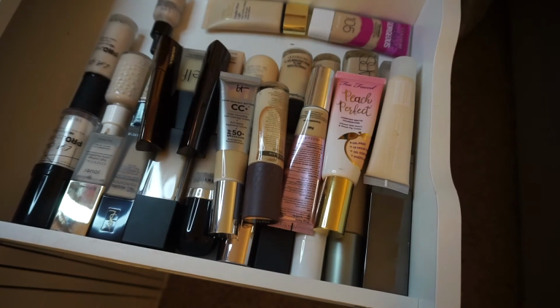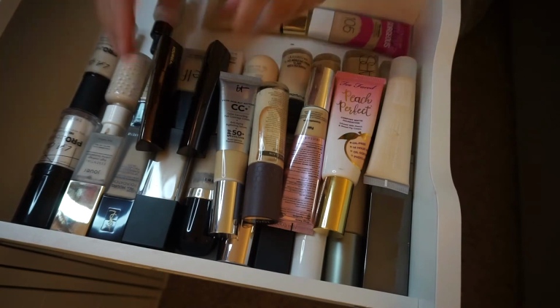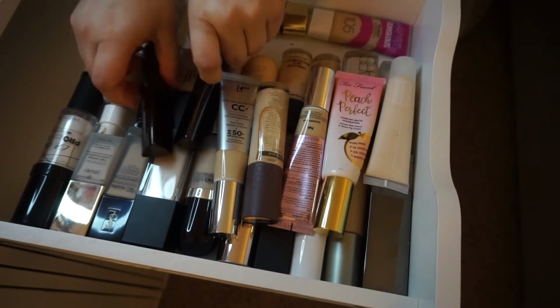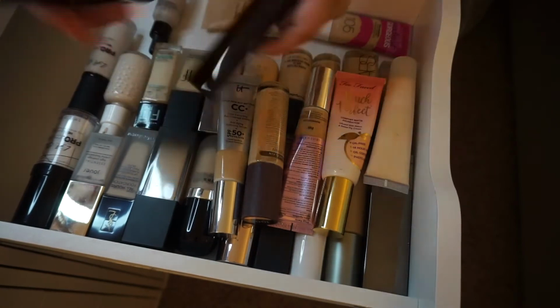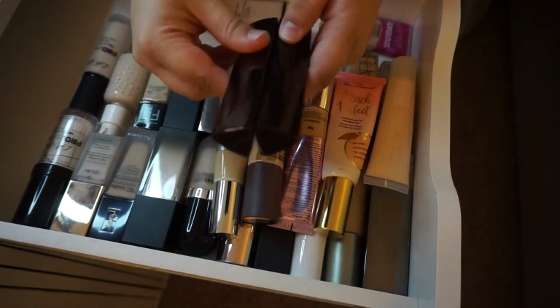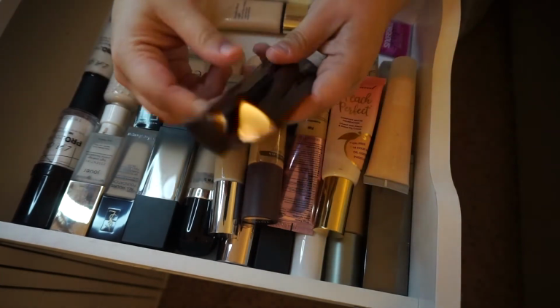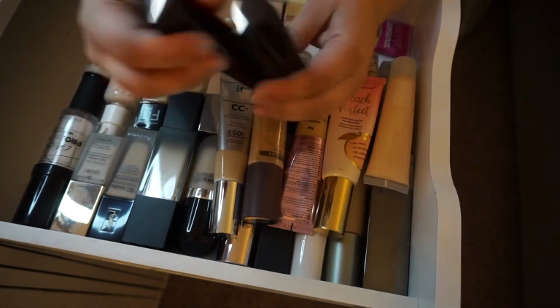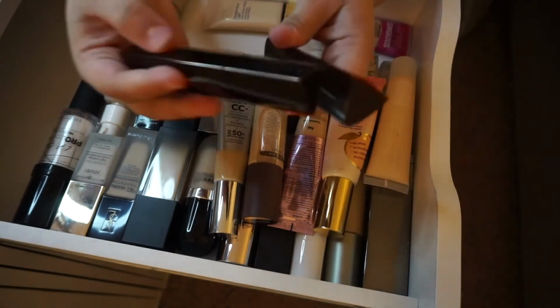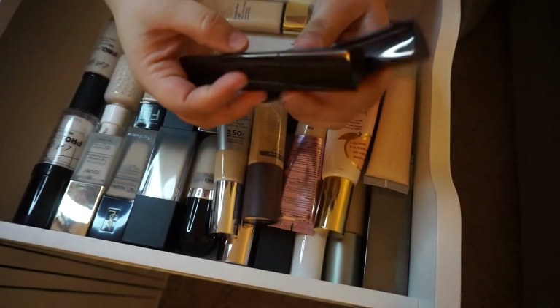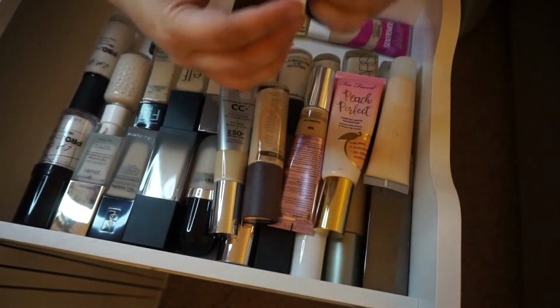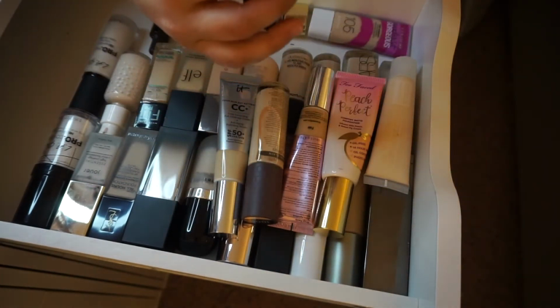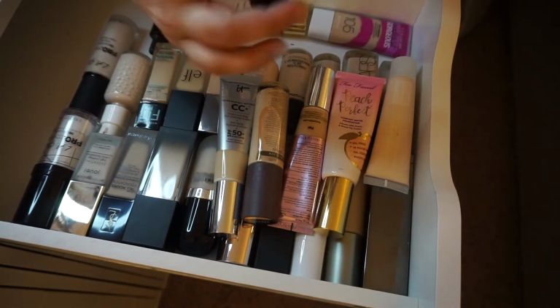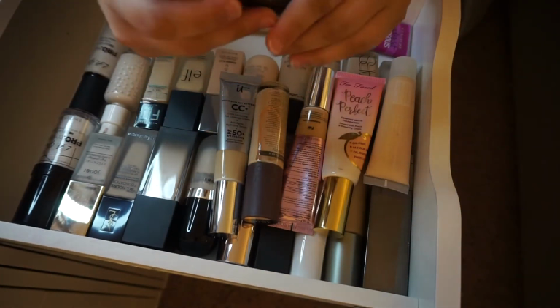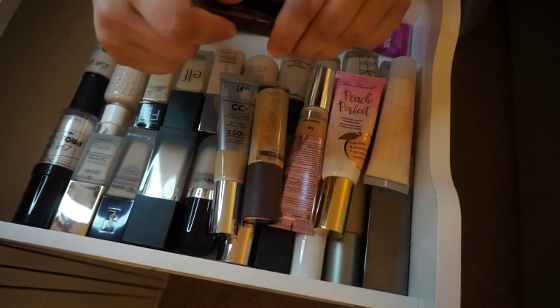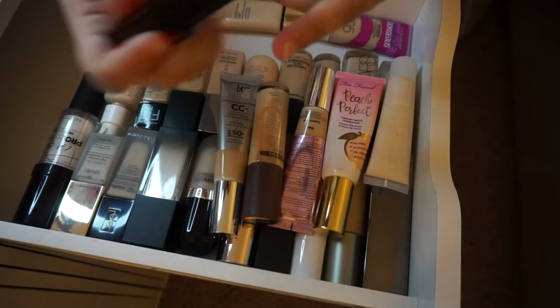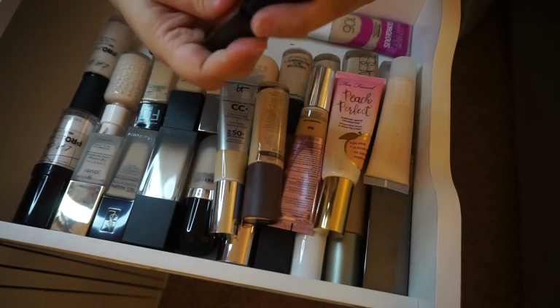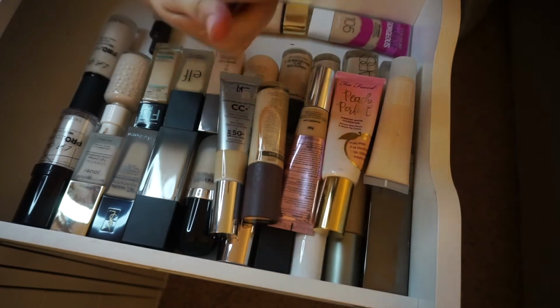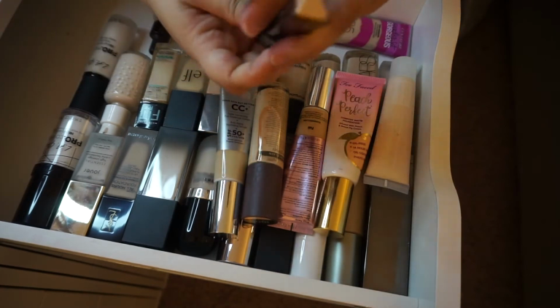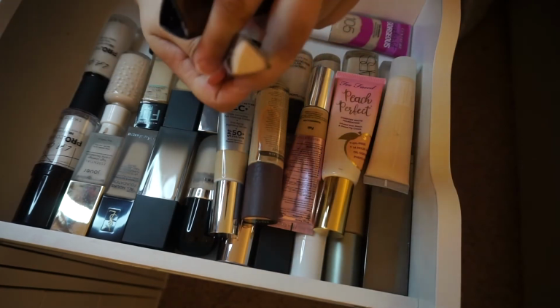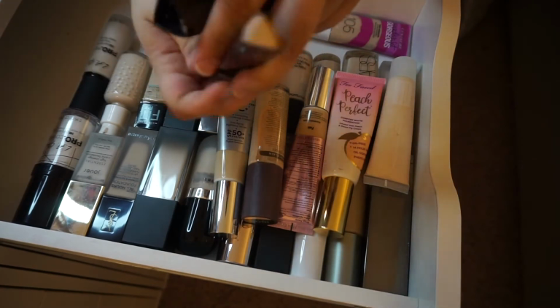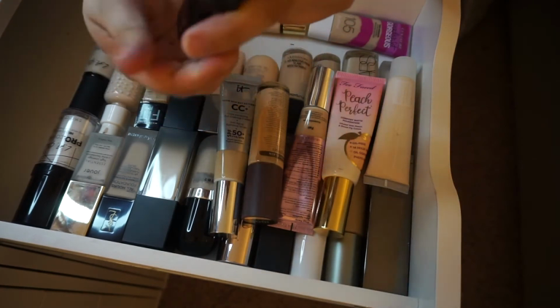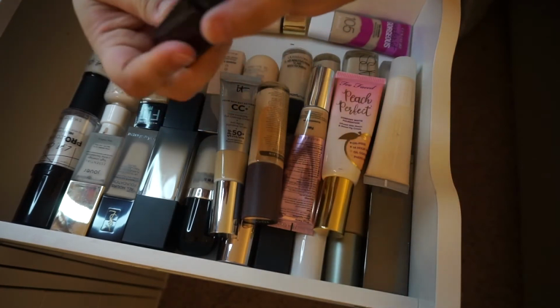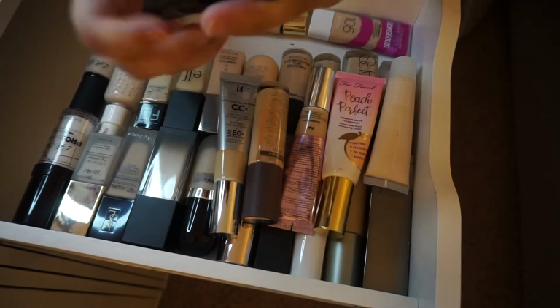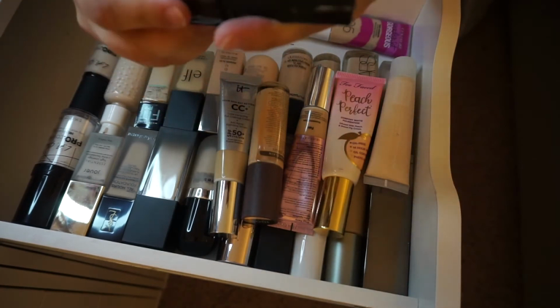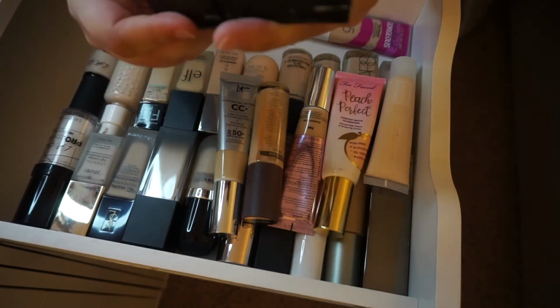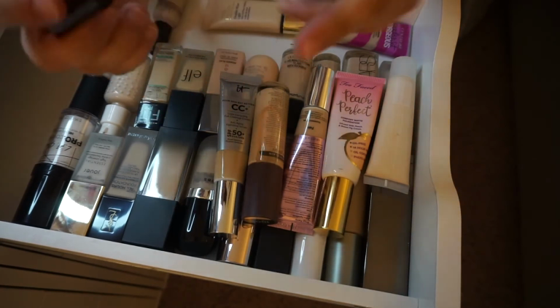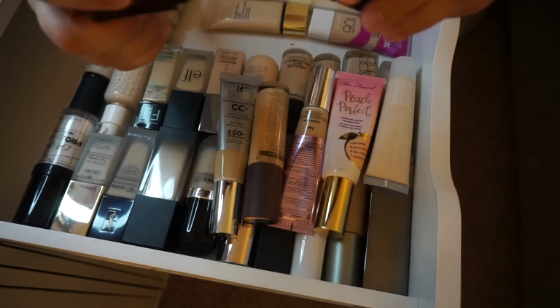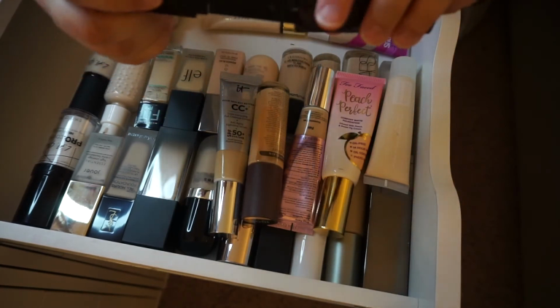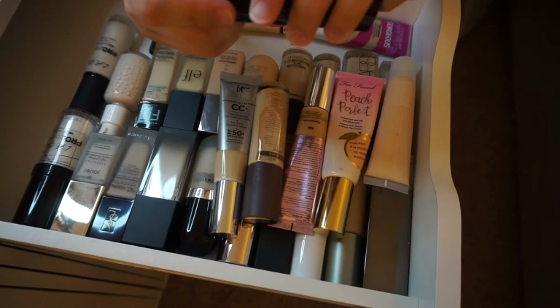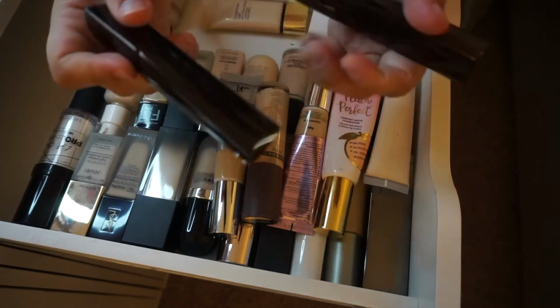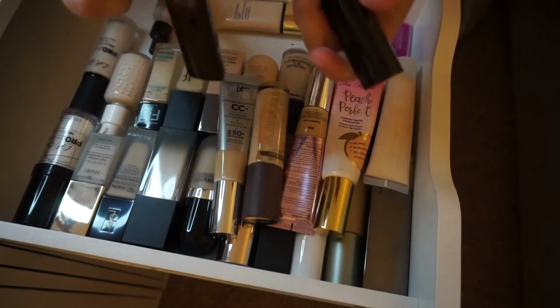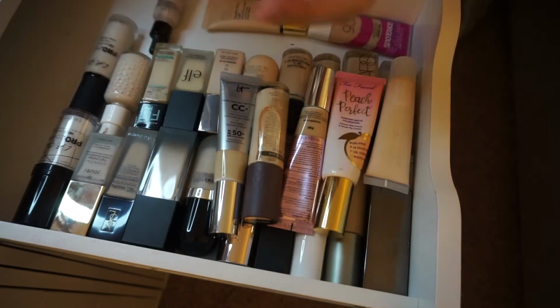I am keeping both of my Hourglass Vanish stick foundations. I have the shade Blanc, which is really light, and Porcelain.